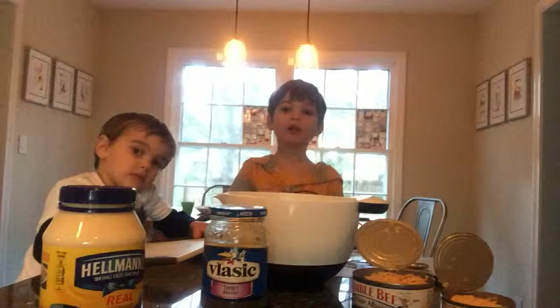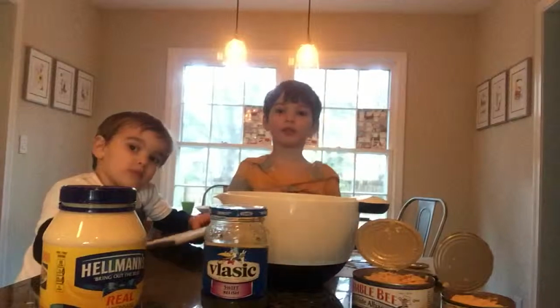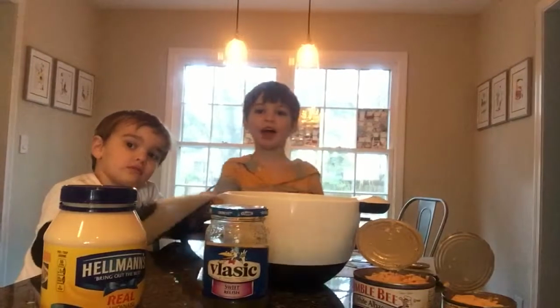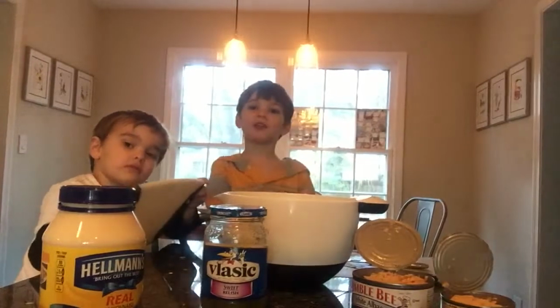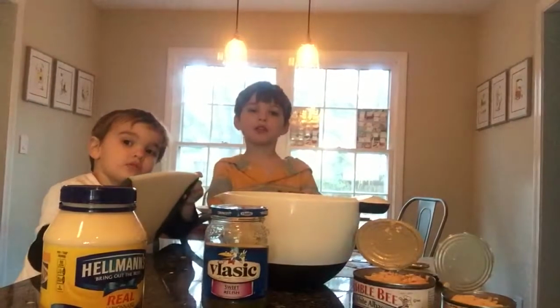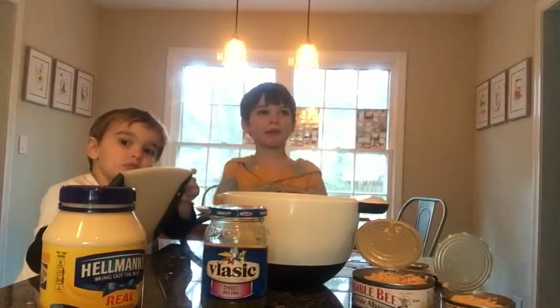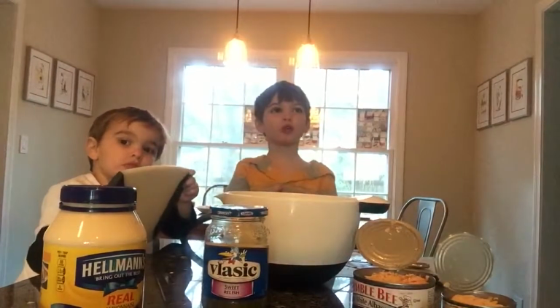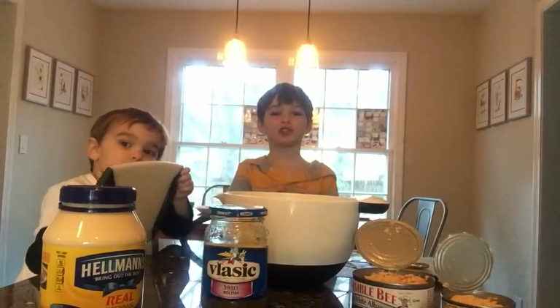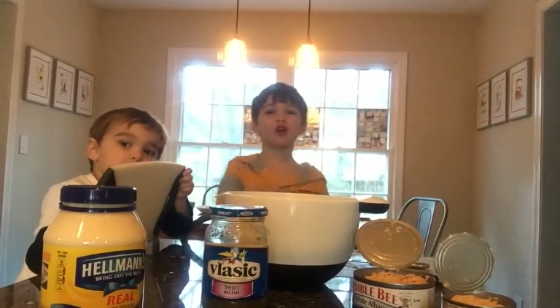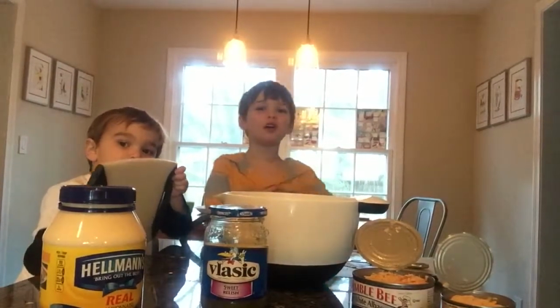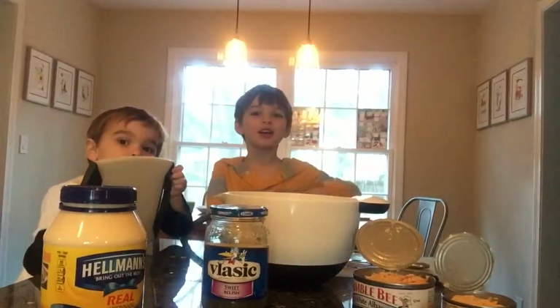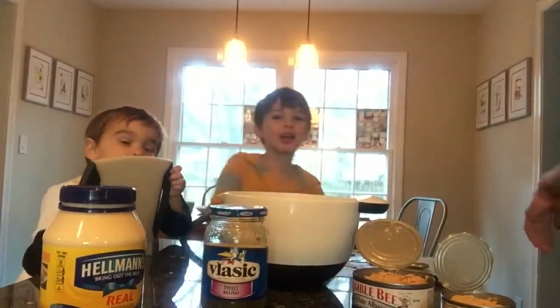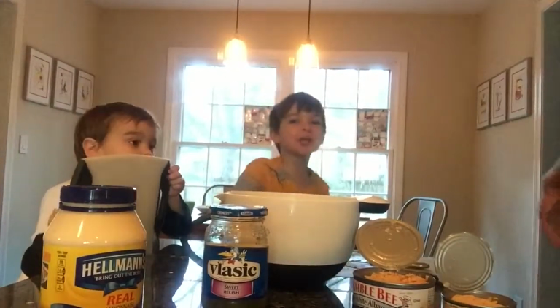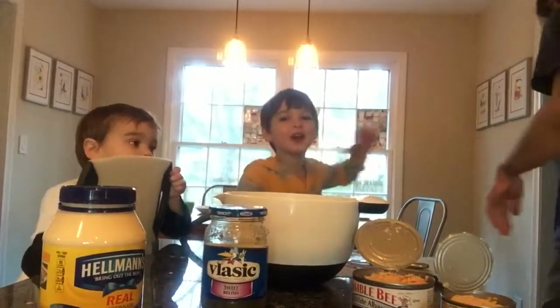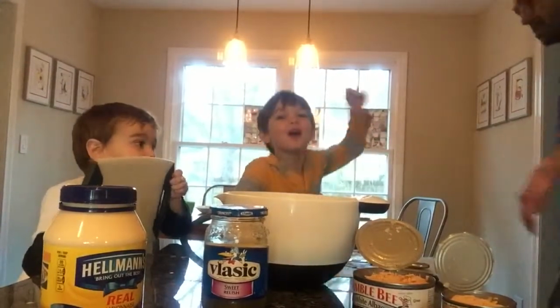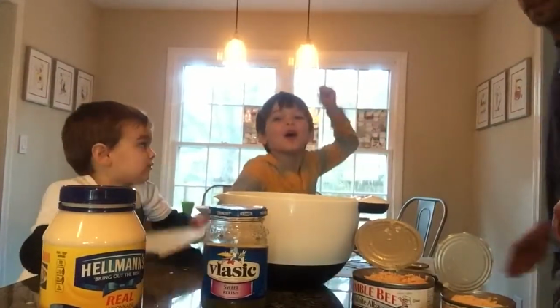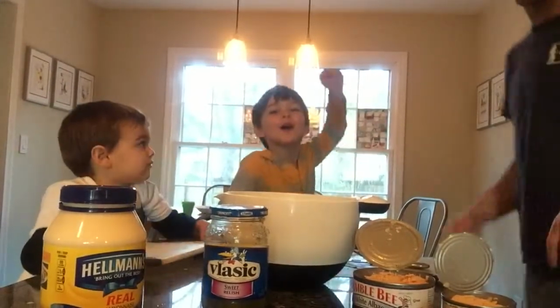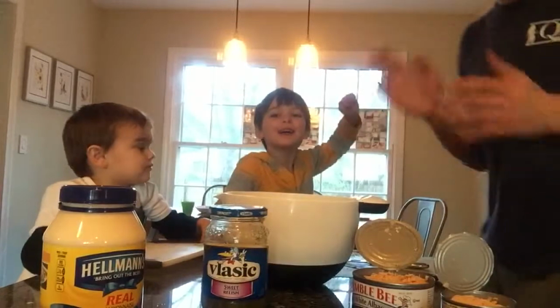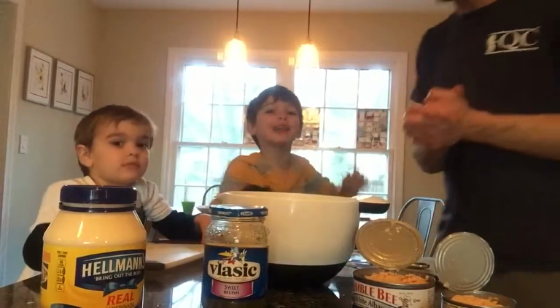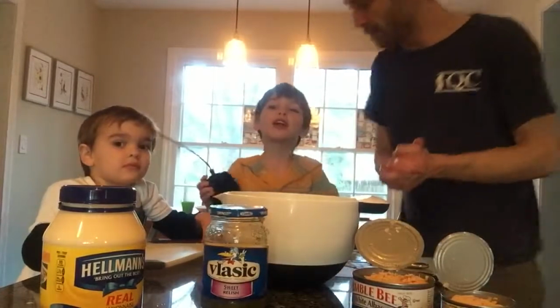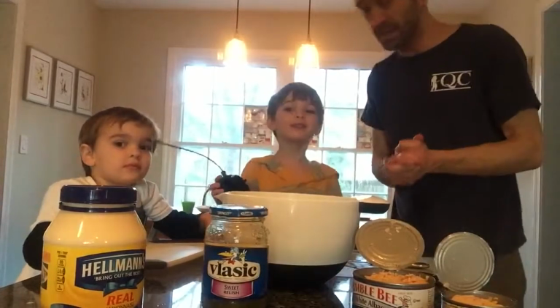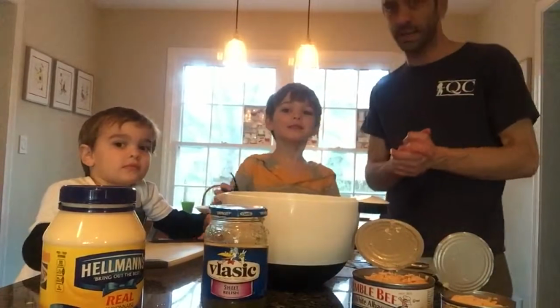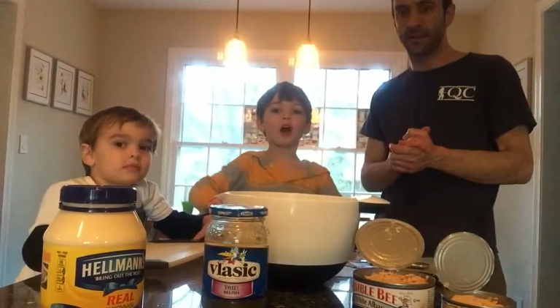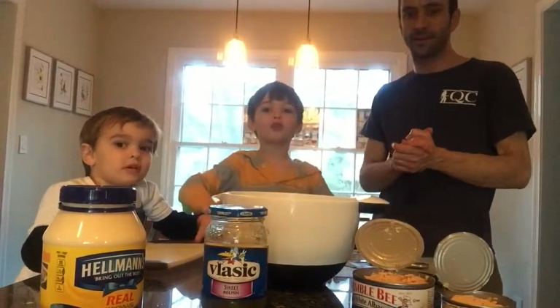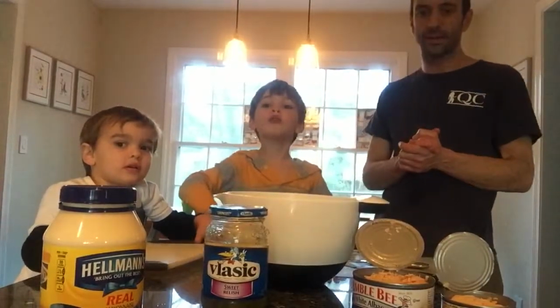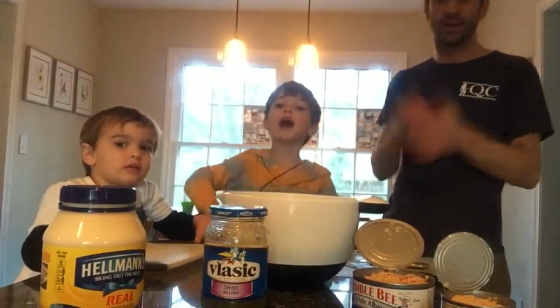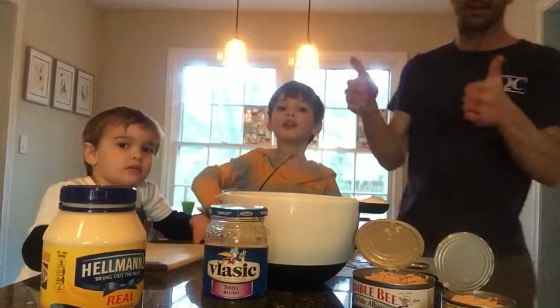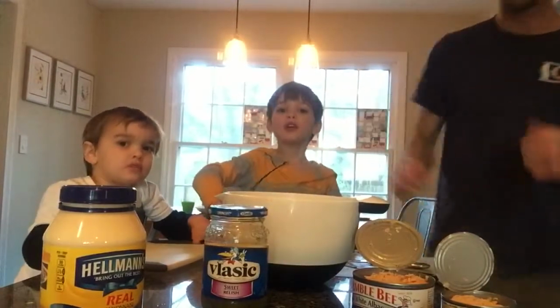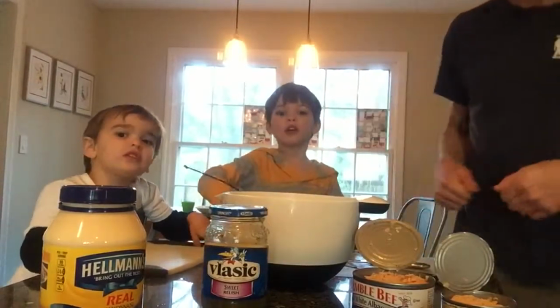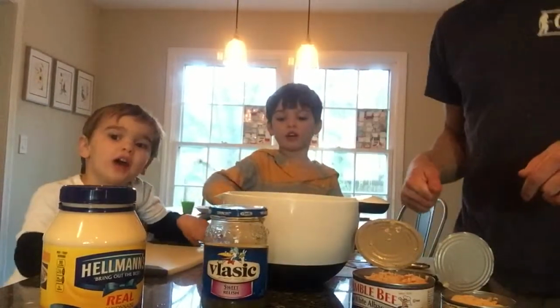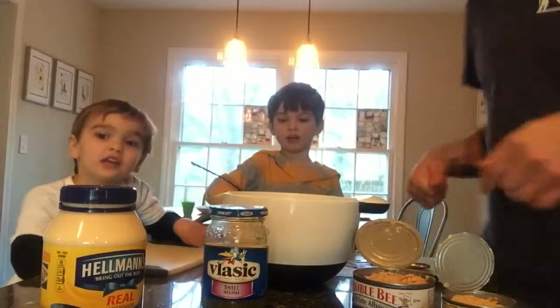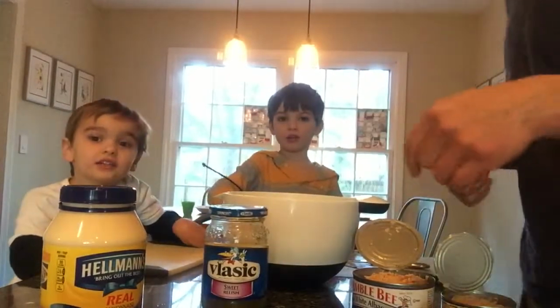Welcome to the Dad and Sam cooking show. Here we go. And Charlie. What are we making today? Tuna salad.